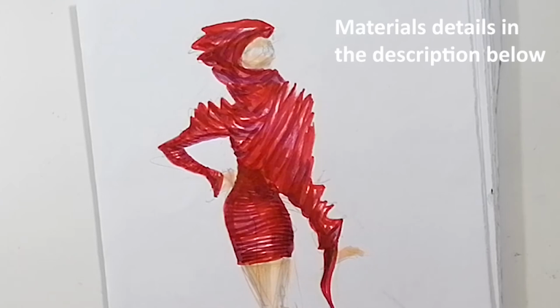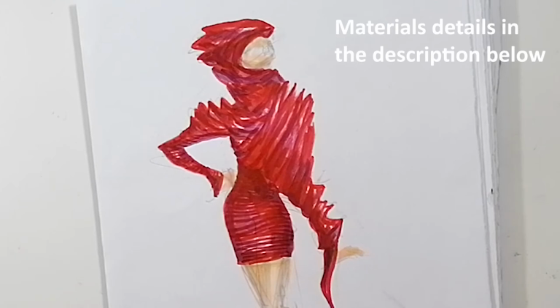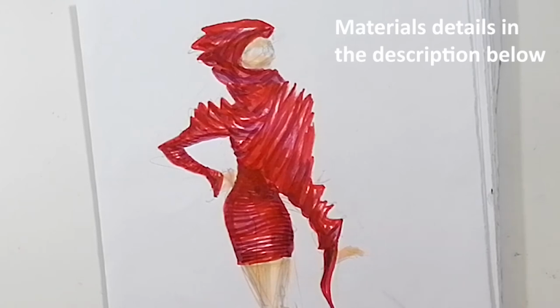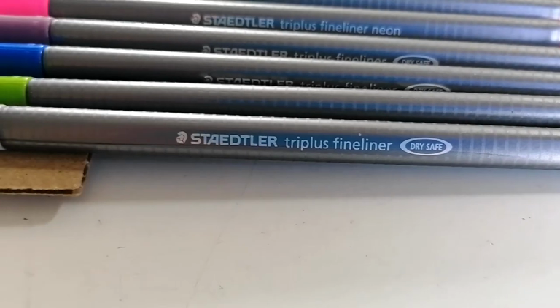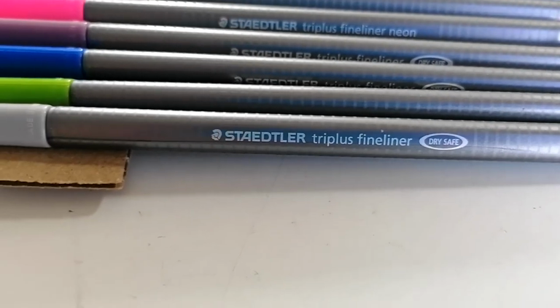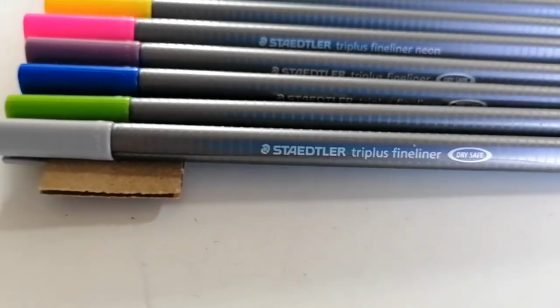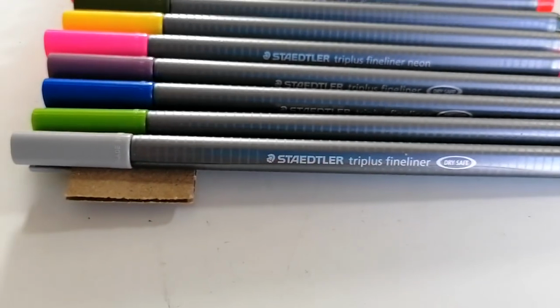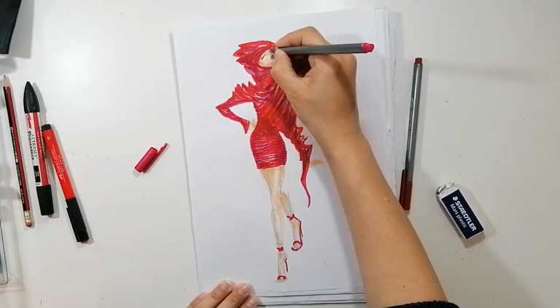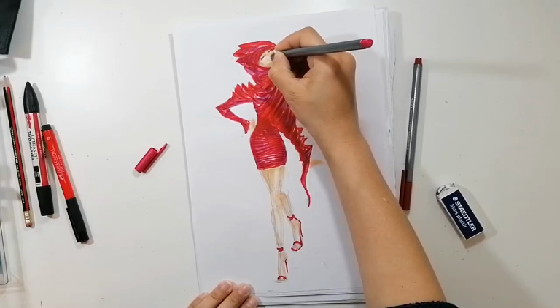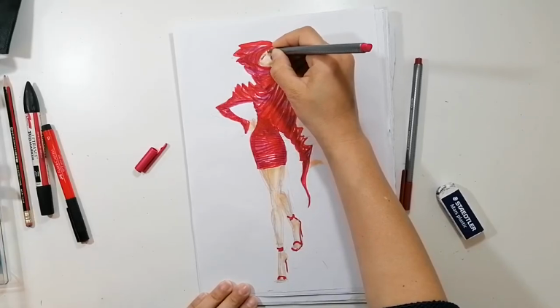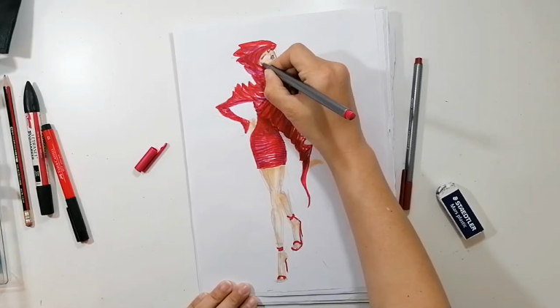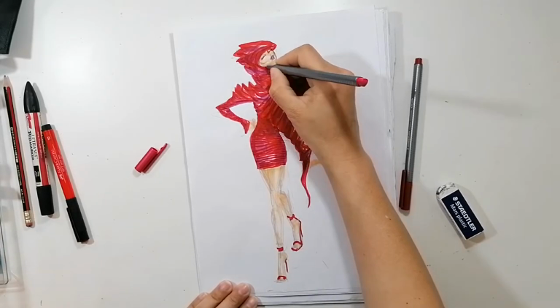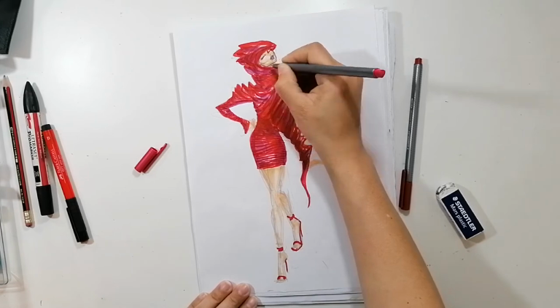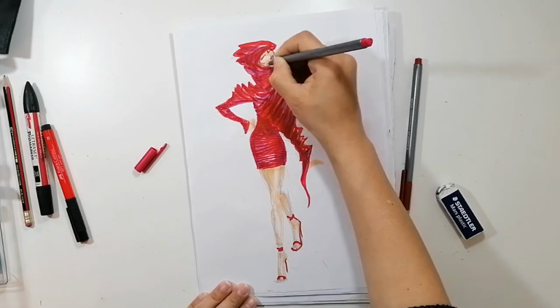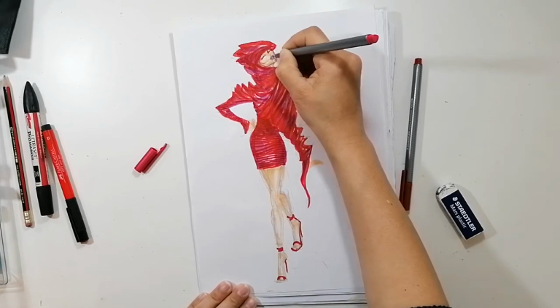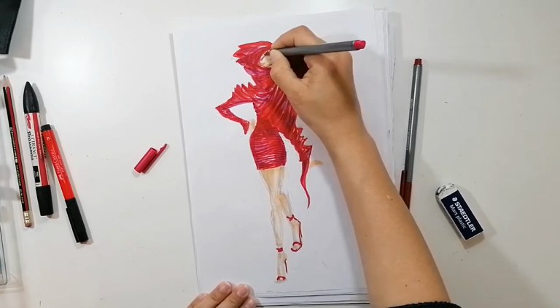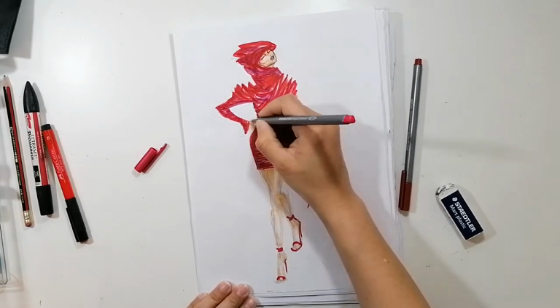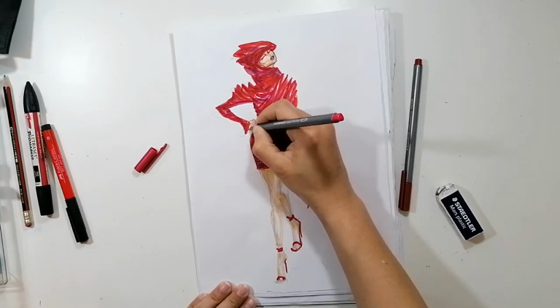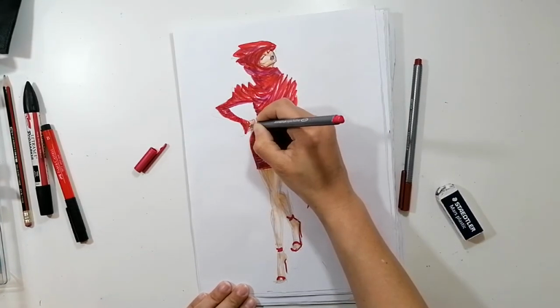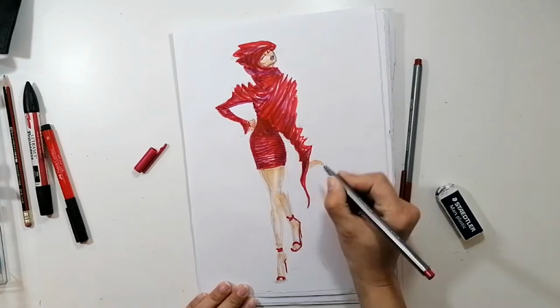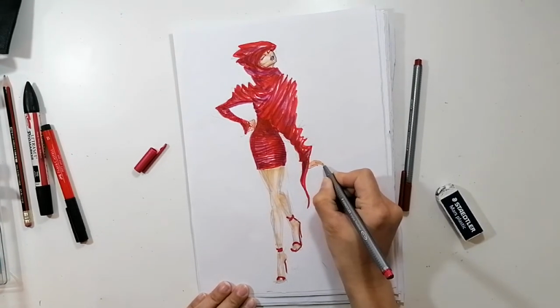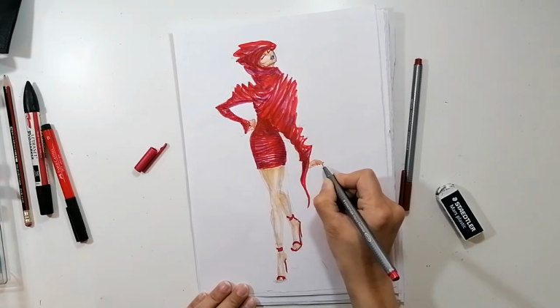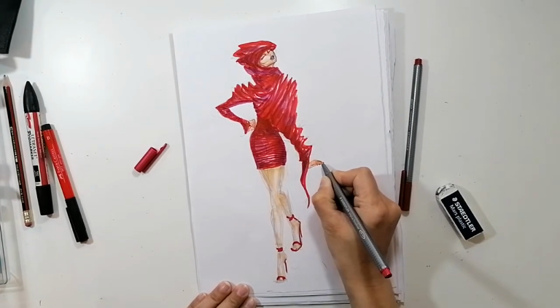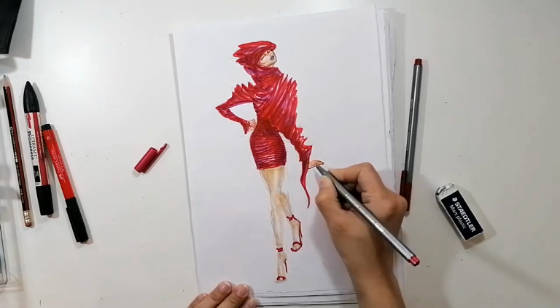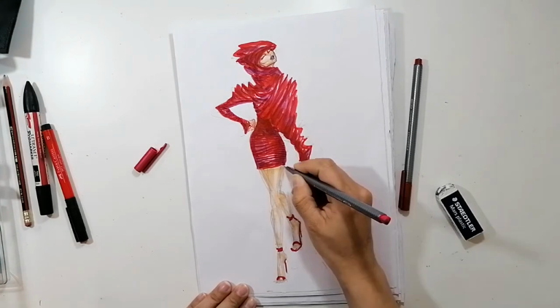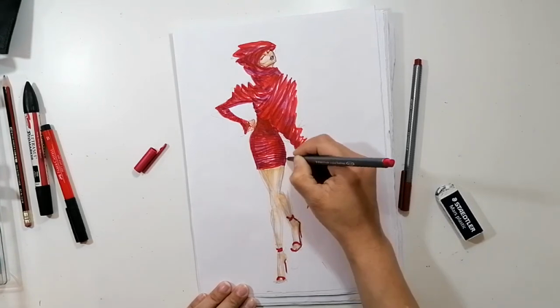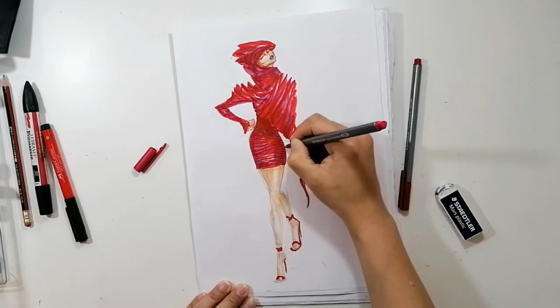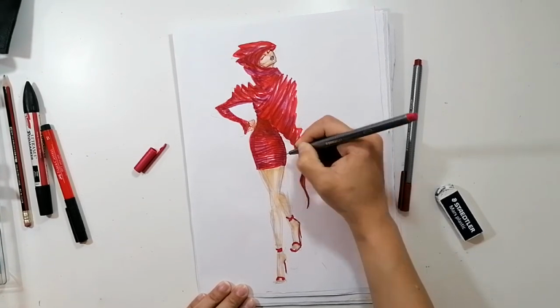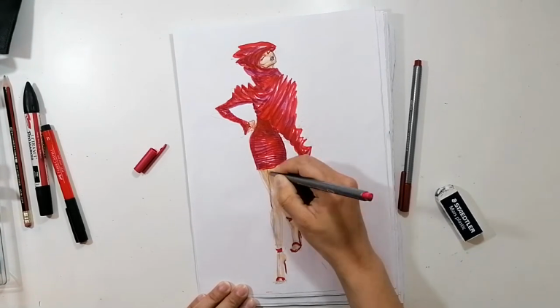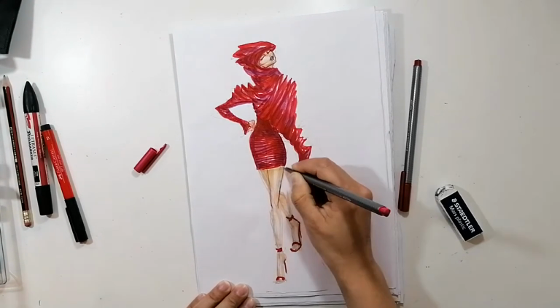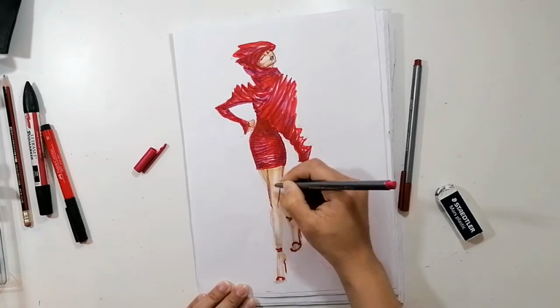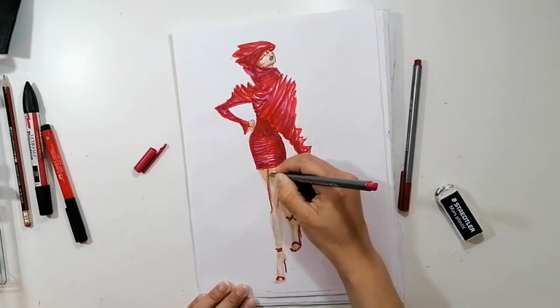I will finish all my details with the Staedtler red Triplus fineliner, which is super fine and delicate, so I can just go over the pencil marks with it and recreate the feeling of a rapid sketch by using red instead.